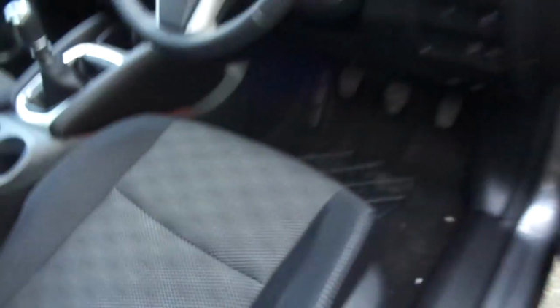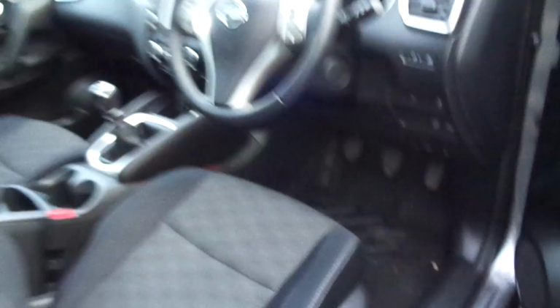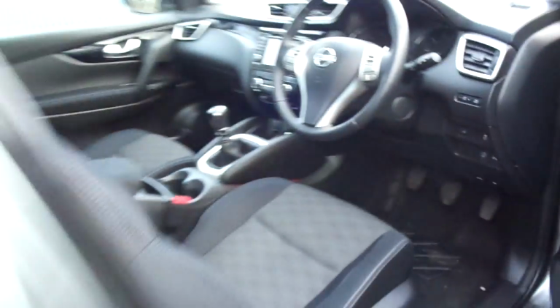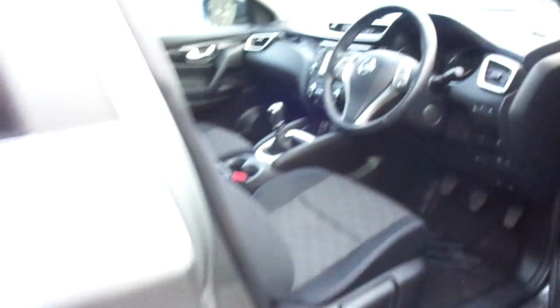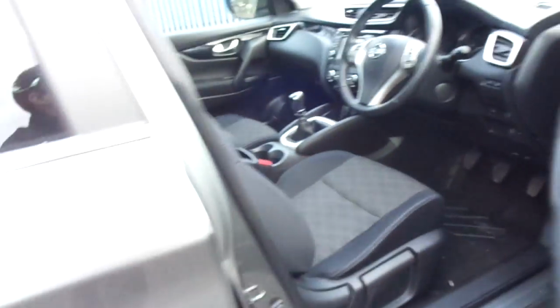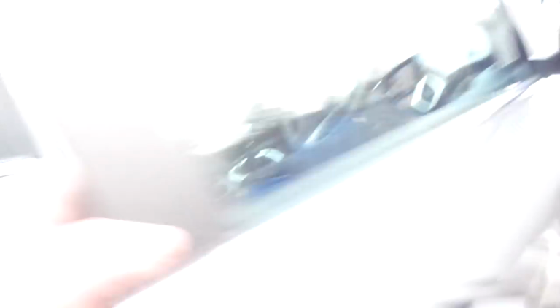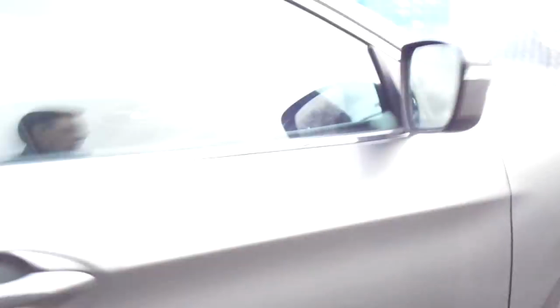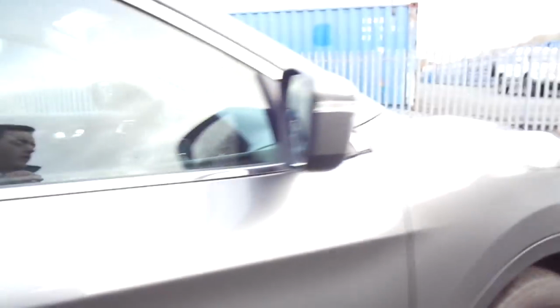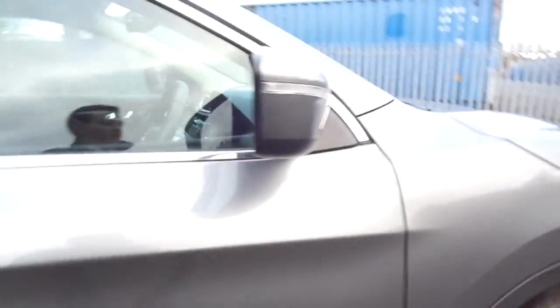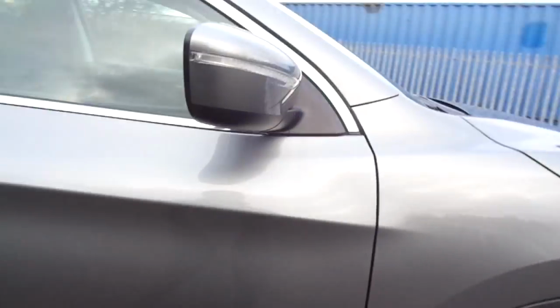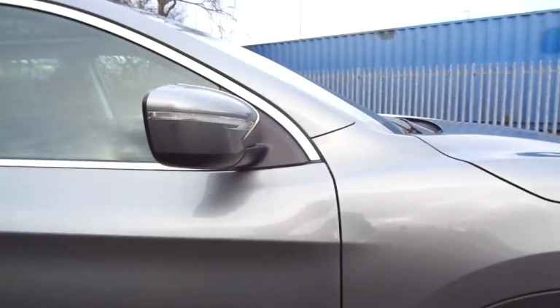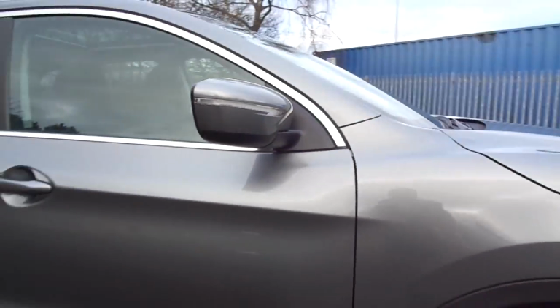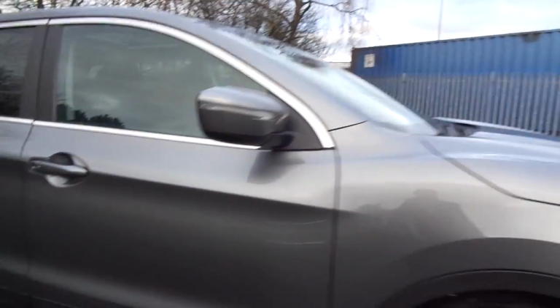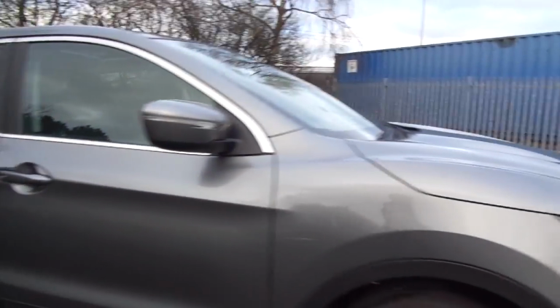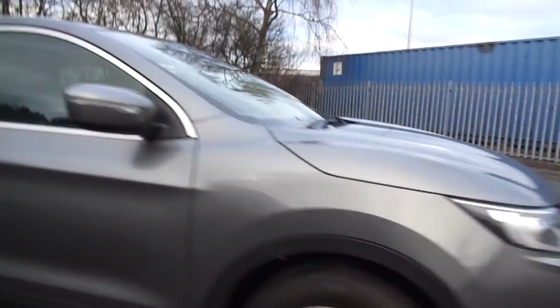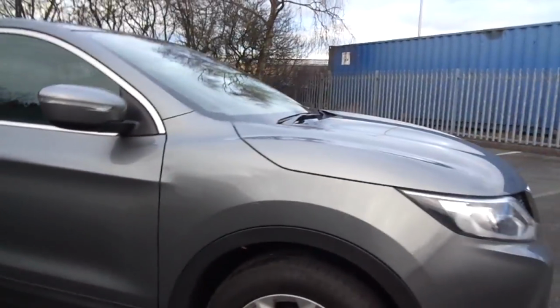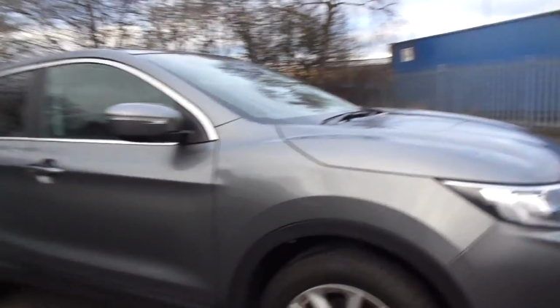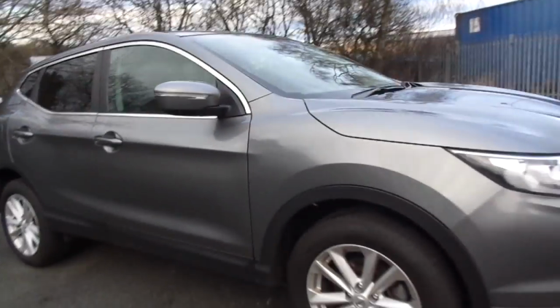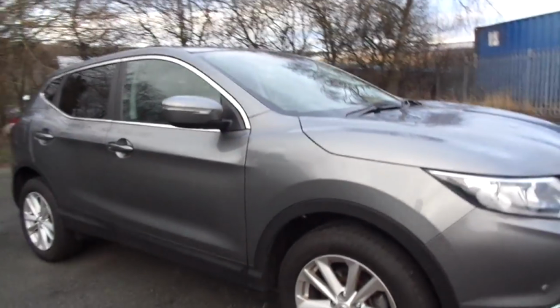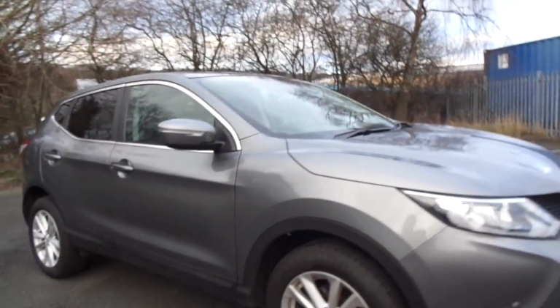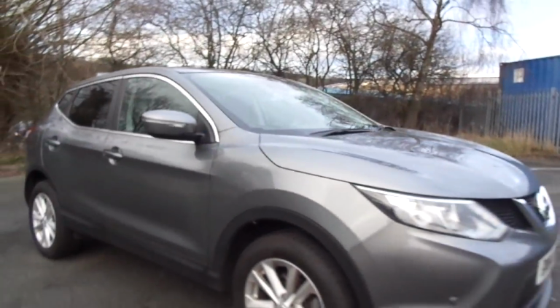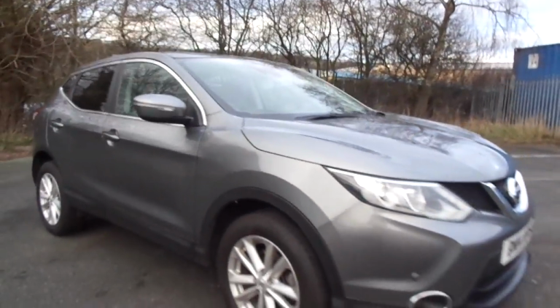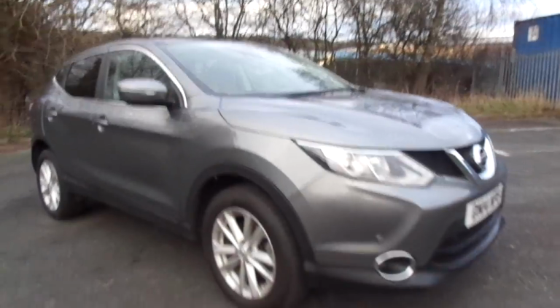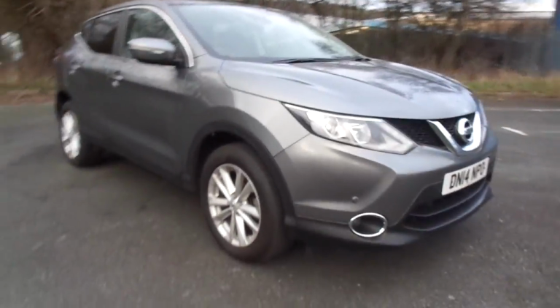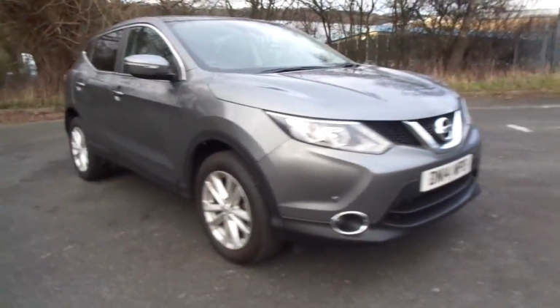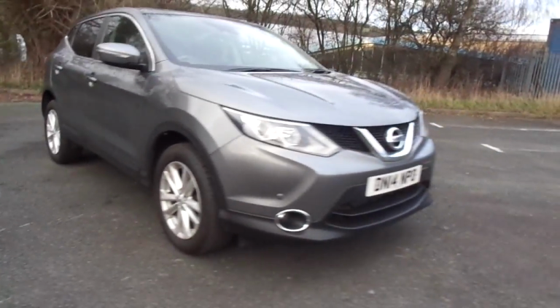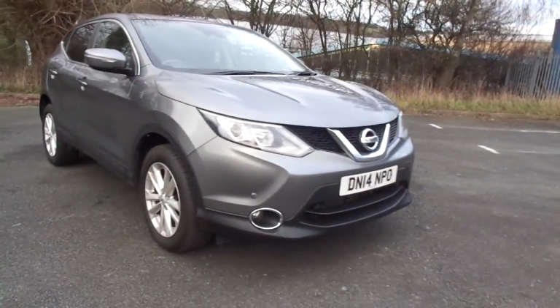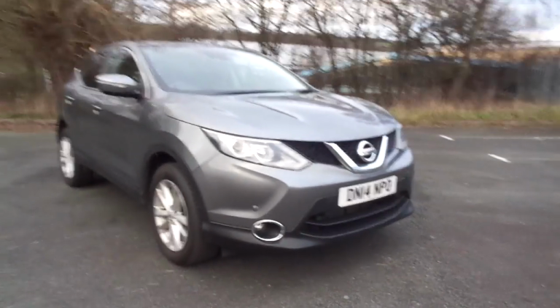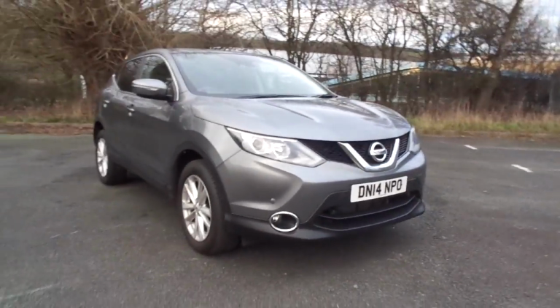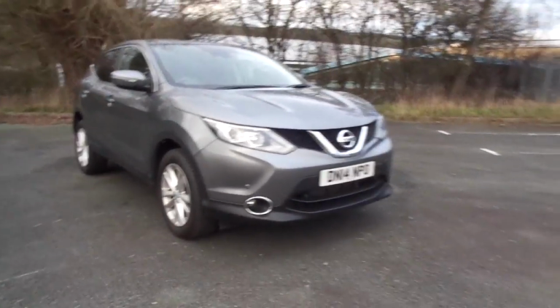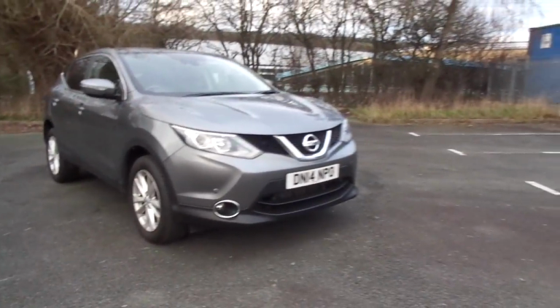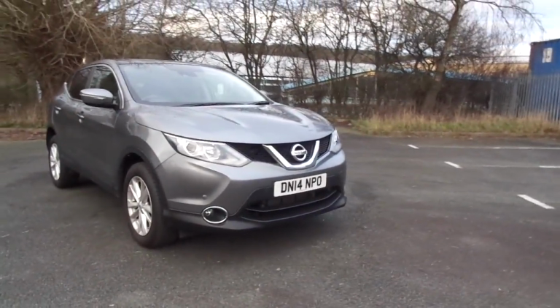For more information on the 1.2 DIGT Nissan Qashqai Ascender Premium, please contact JT Hughes in Newtown.